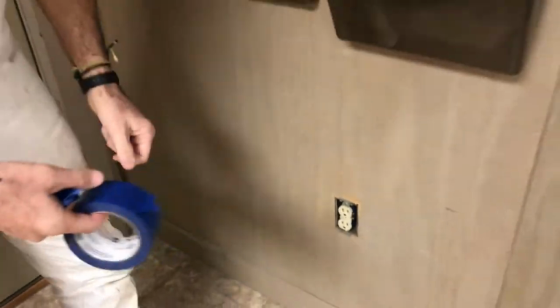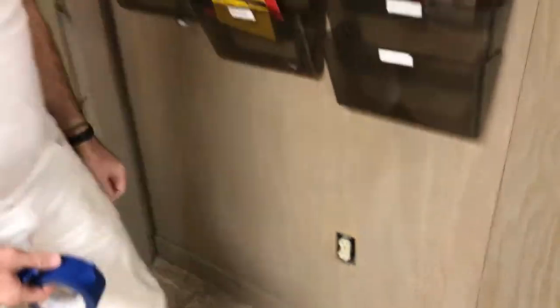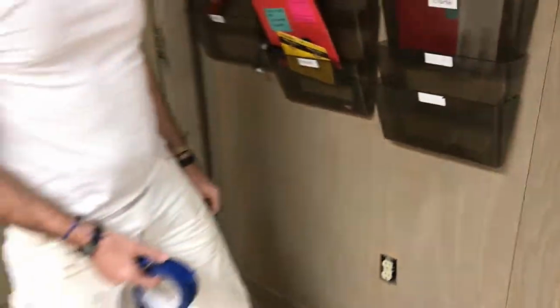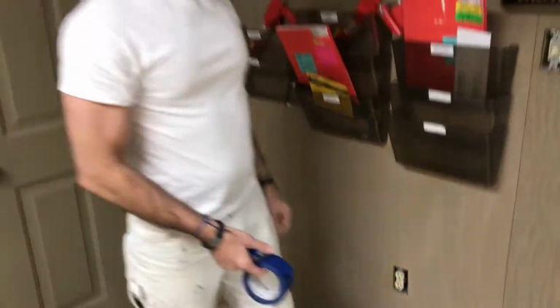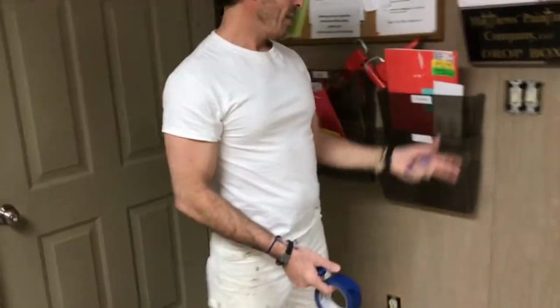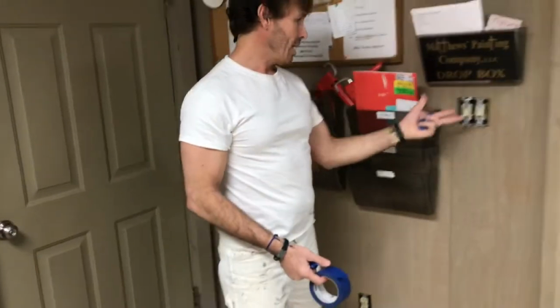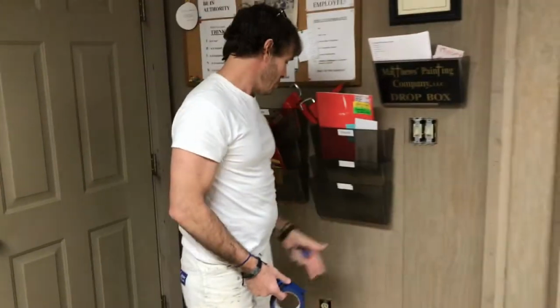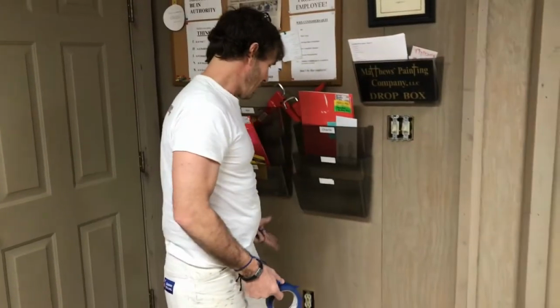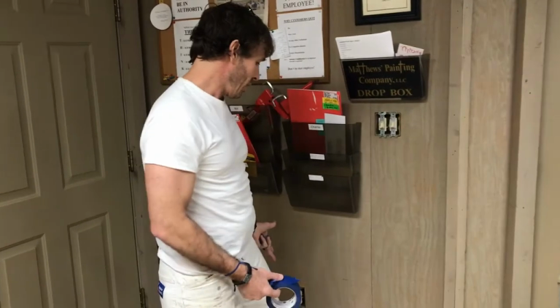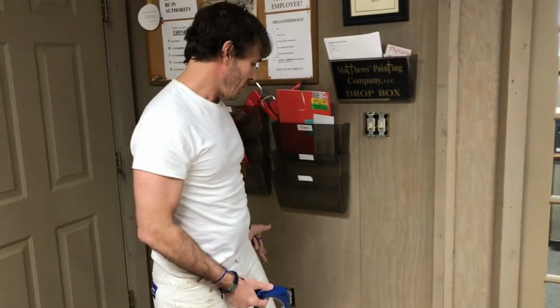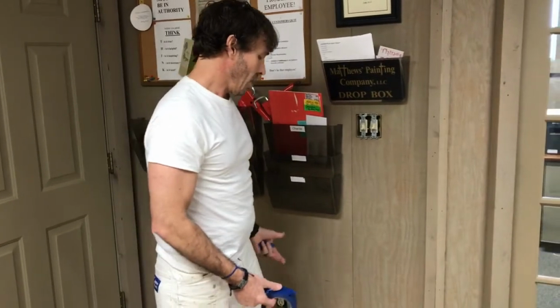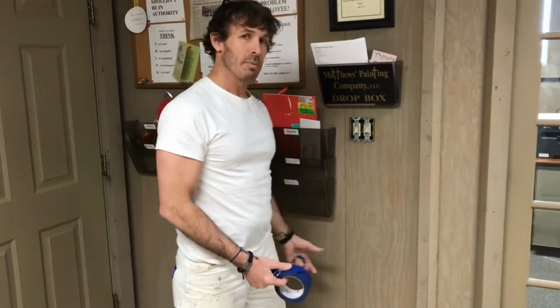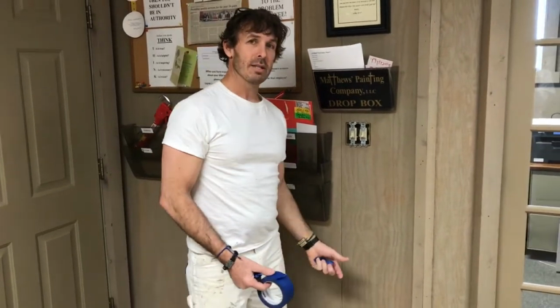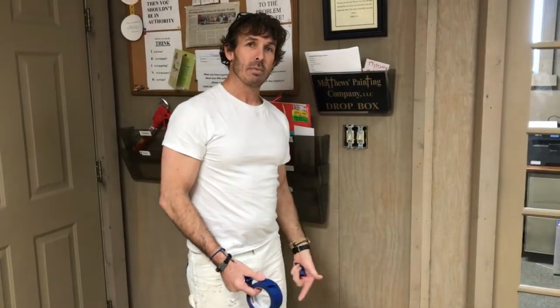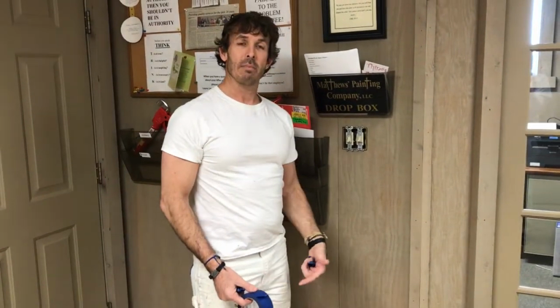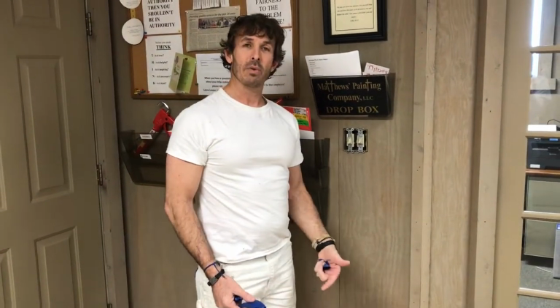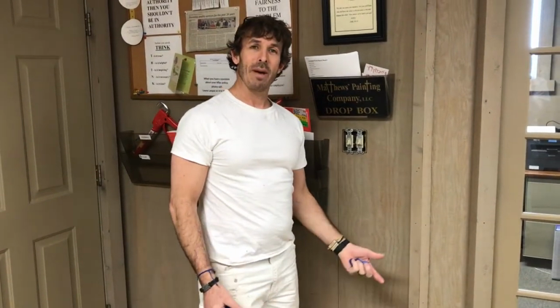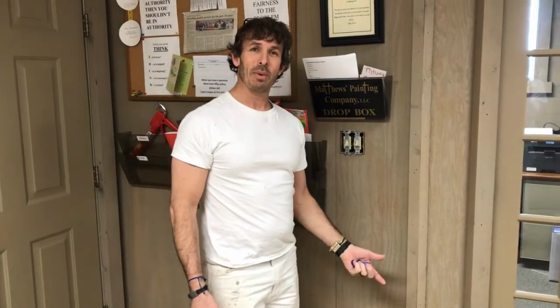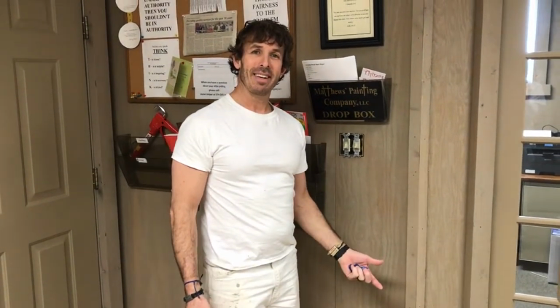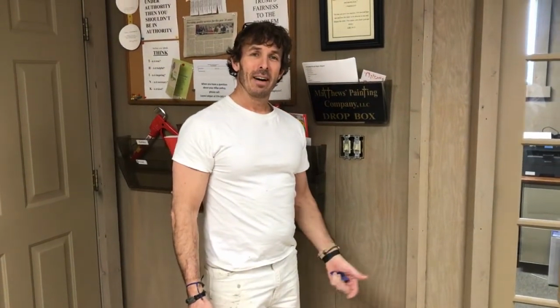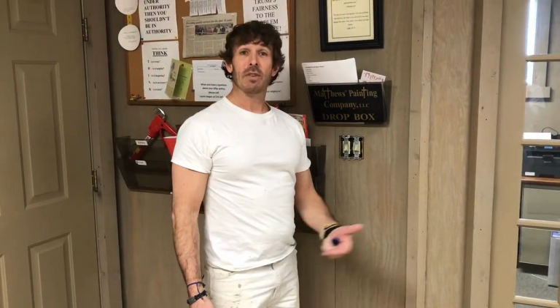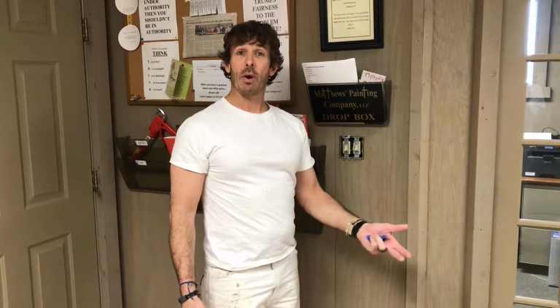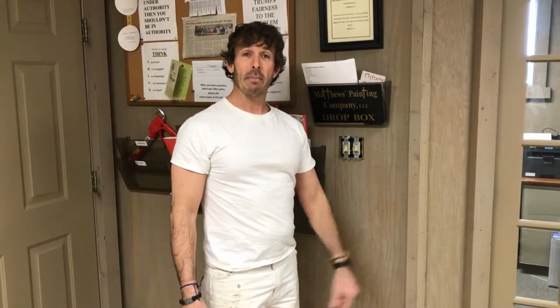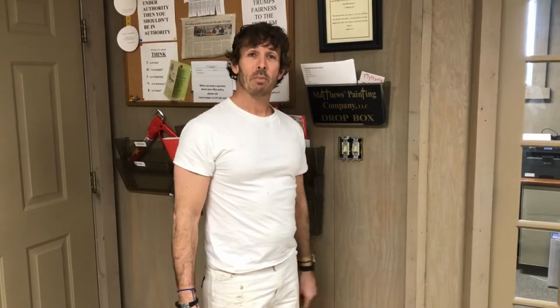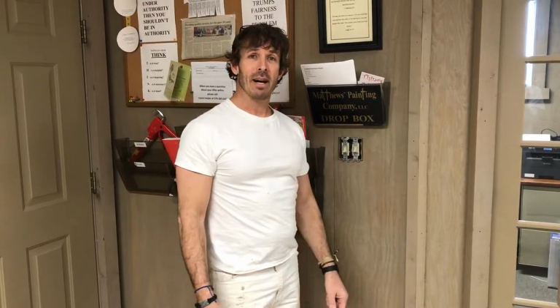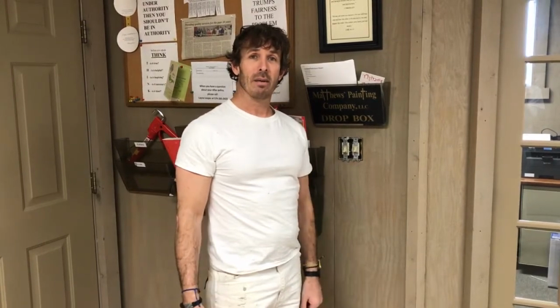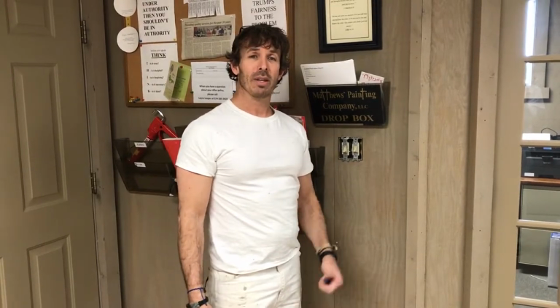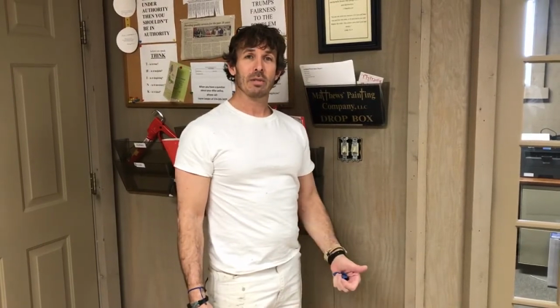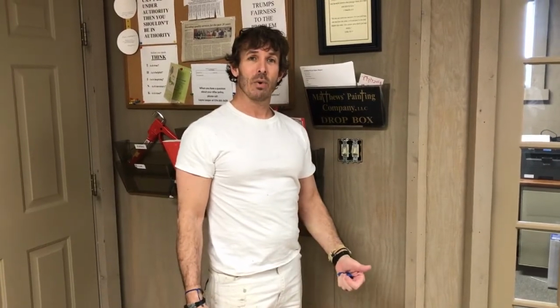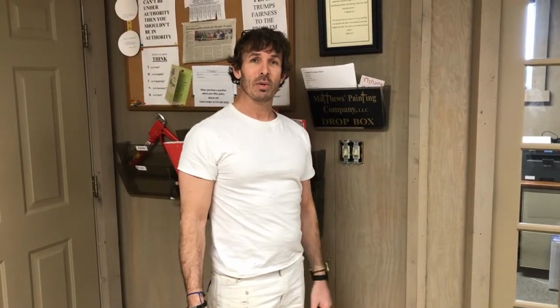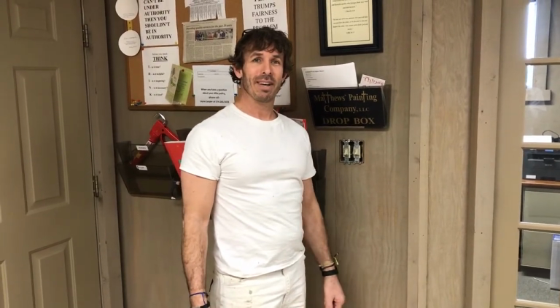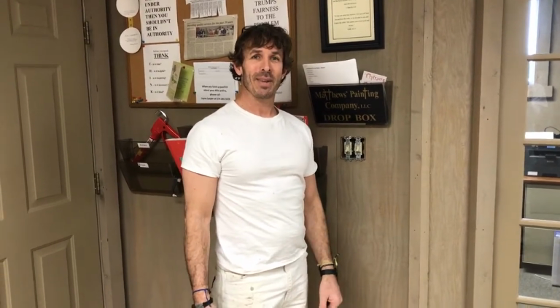So that's how we tape light switches and outlets on job sites. Again, I'm Jason Matthews, owner of Matthews Painting. Please visit our website at MatthewsPainting.com or you could like this video on our YouTube page. Thank you.